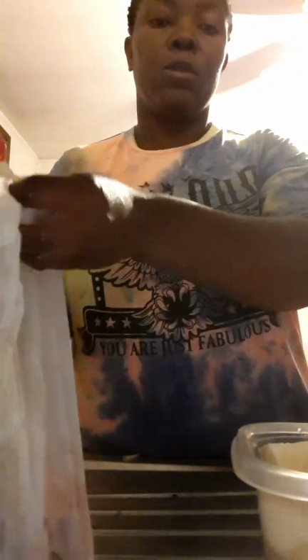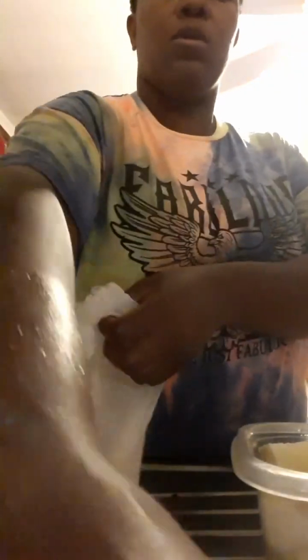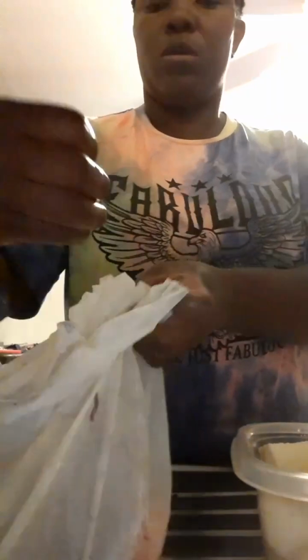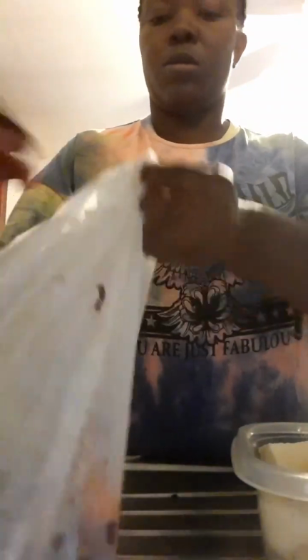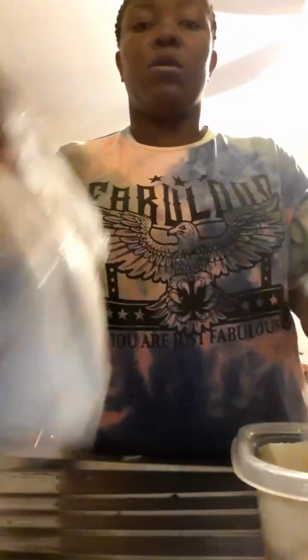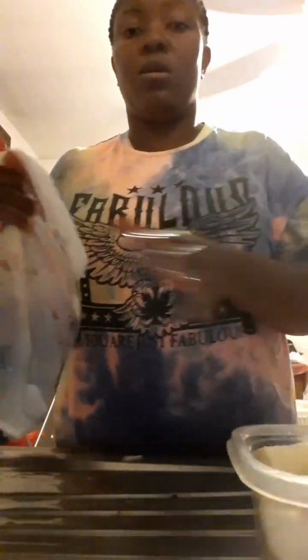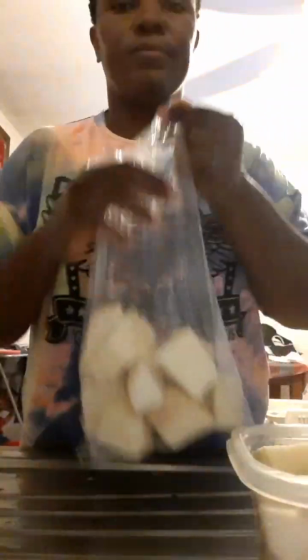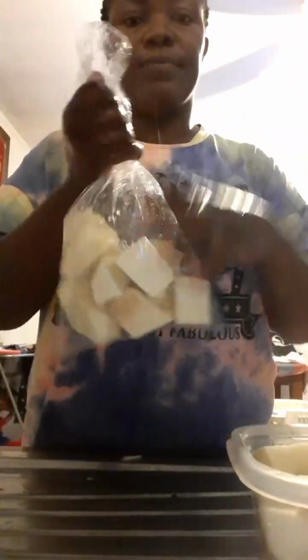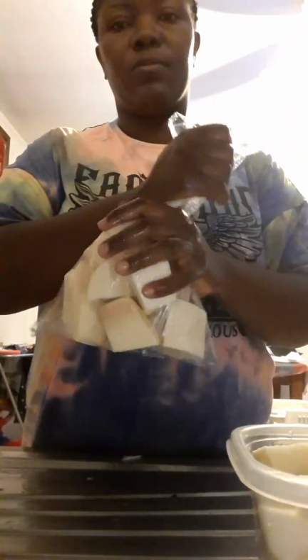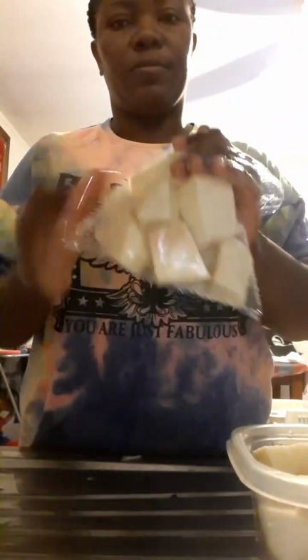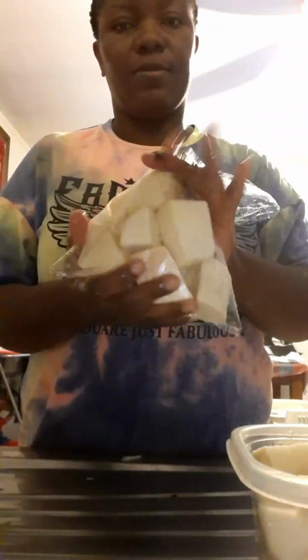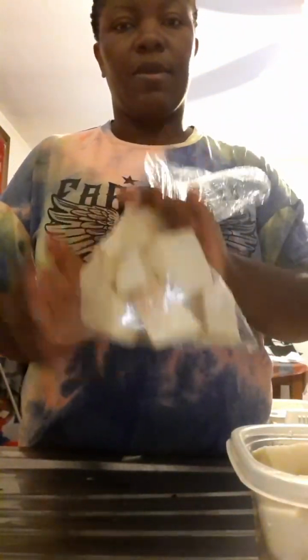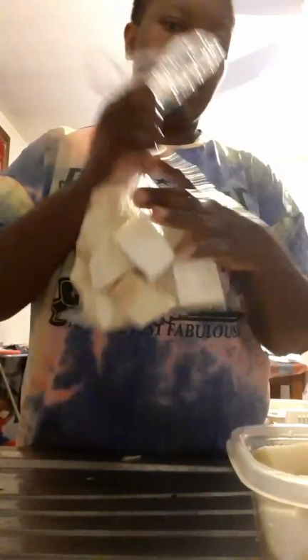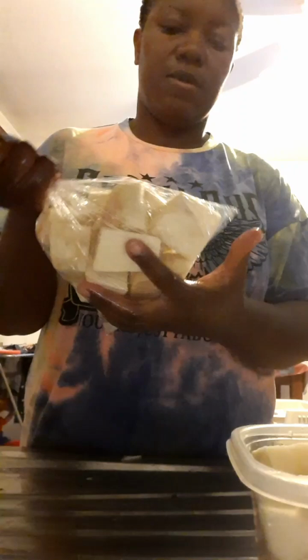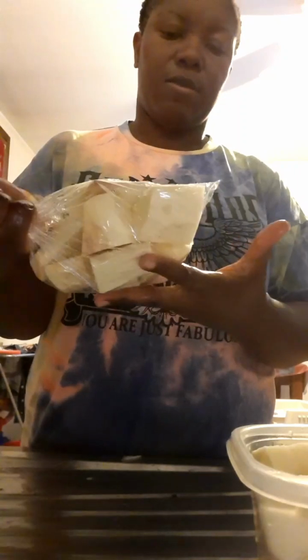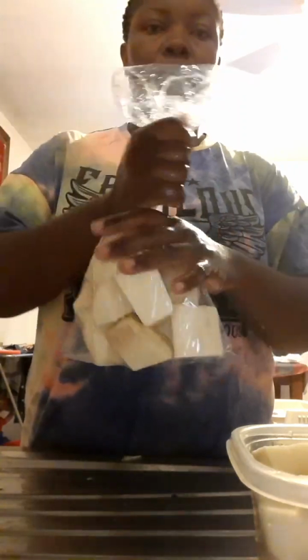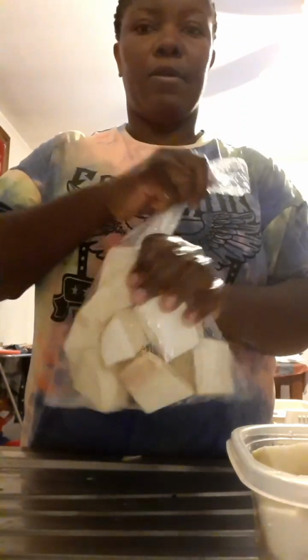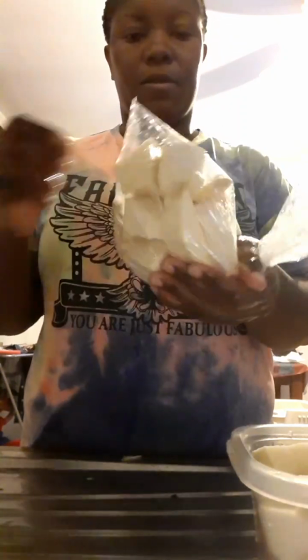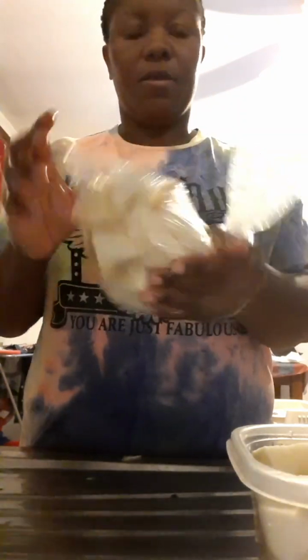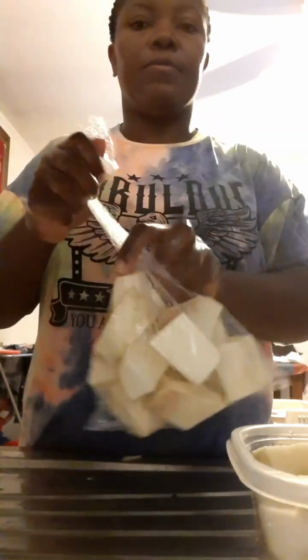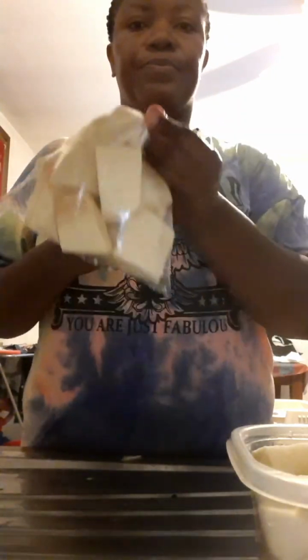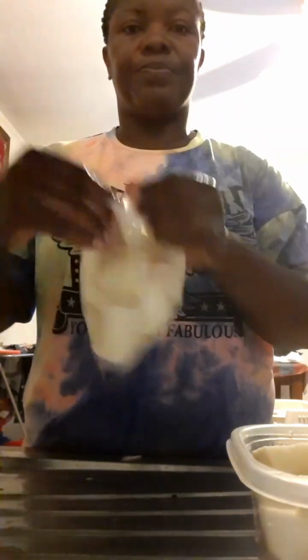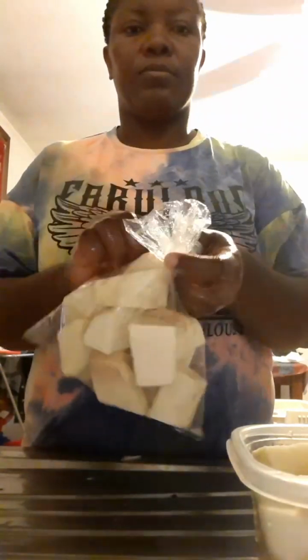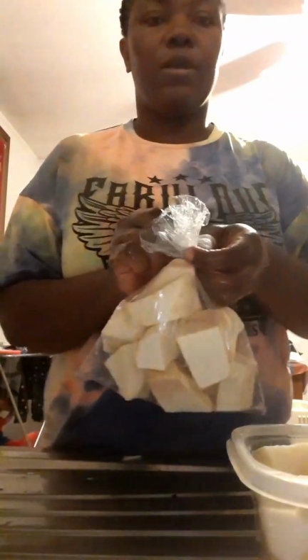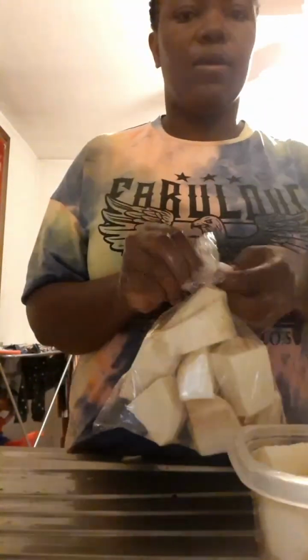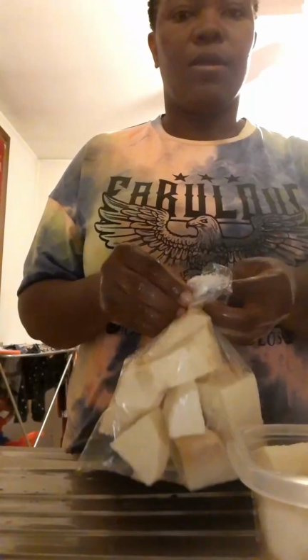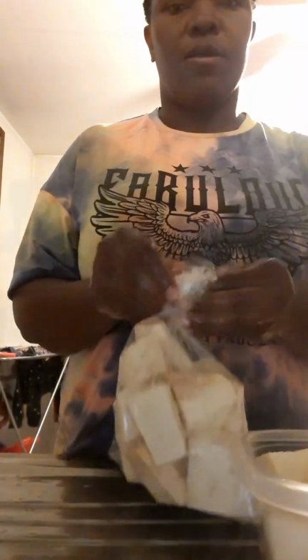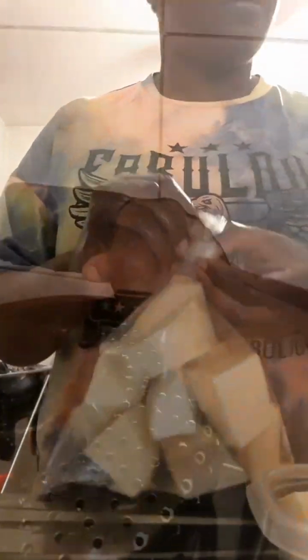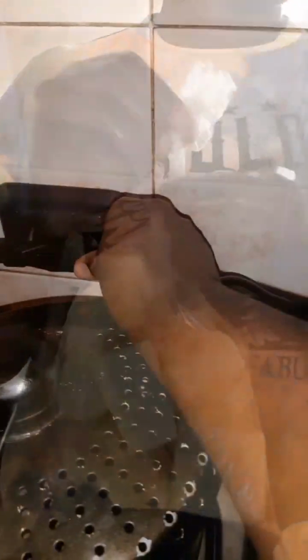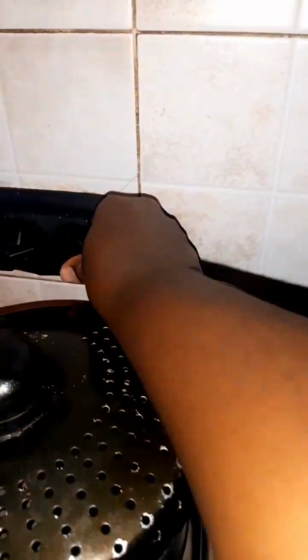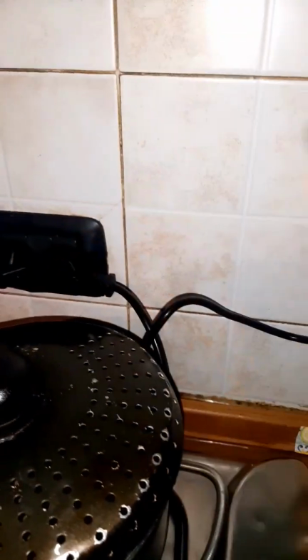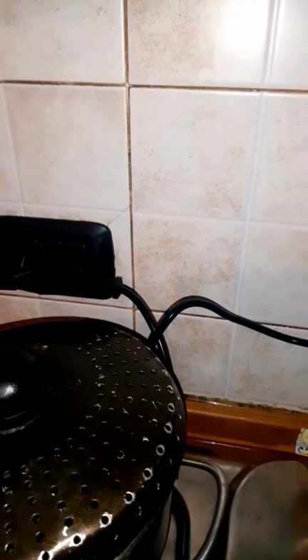Just stick around. So this is the yam that is remaining — I also peeled it and I'll be putting it in my freezer, because if I leave it like that it will spoil. This is how I preserve my yam.